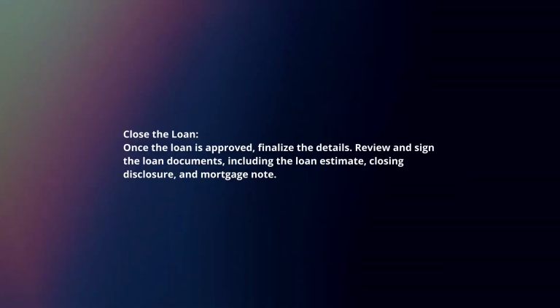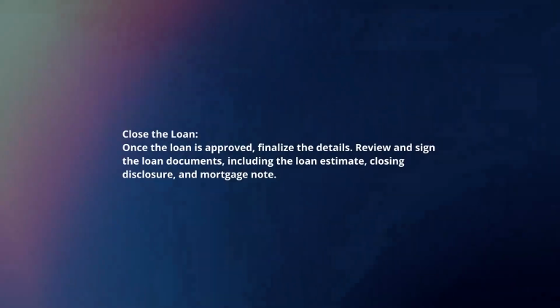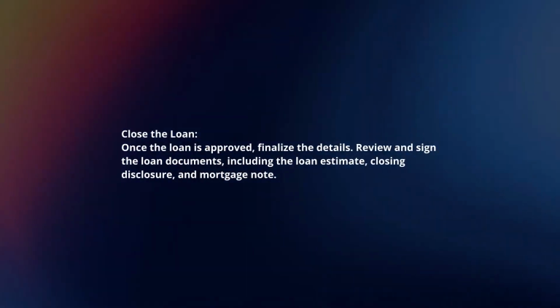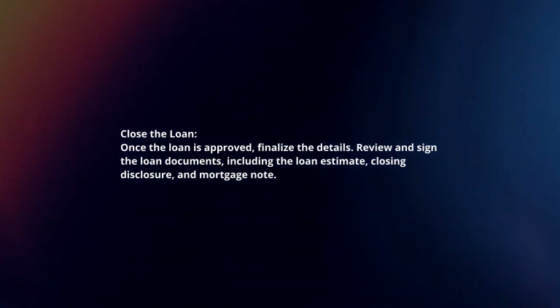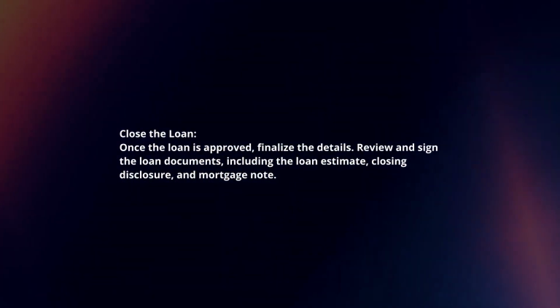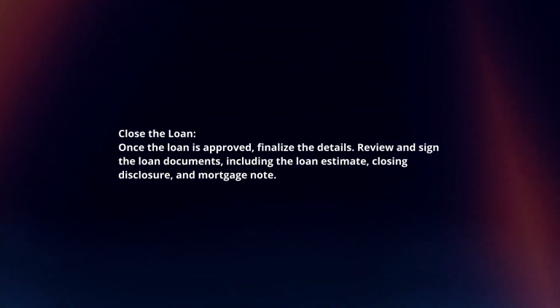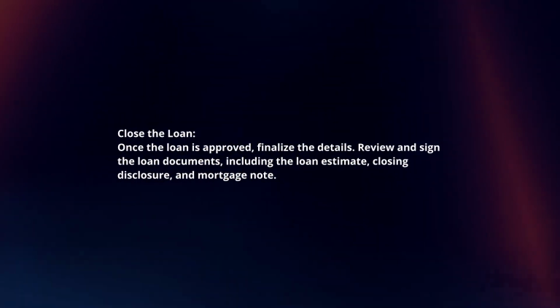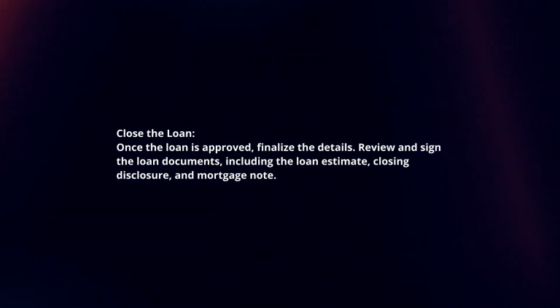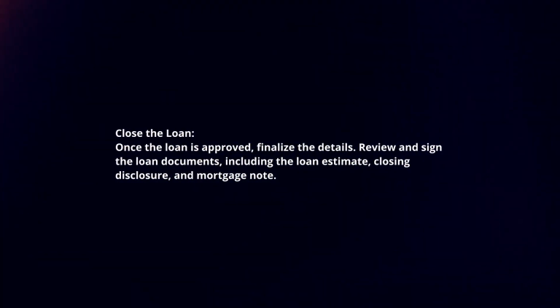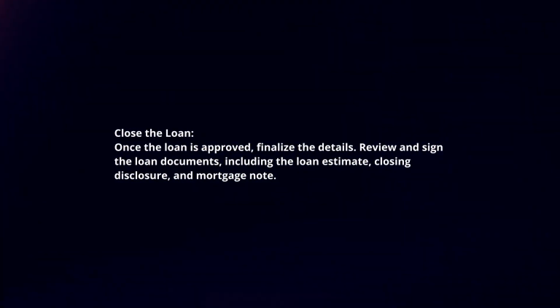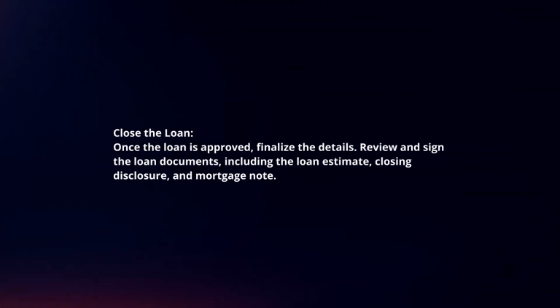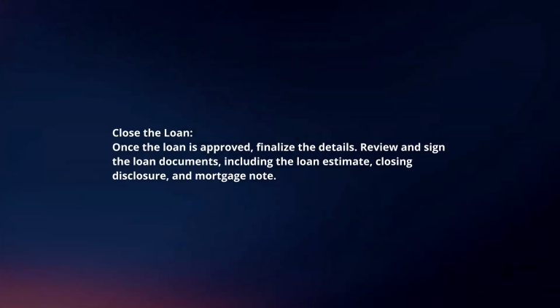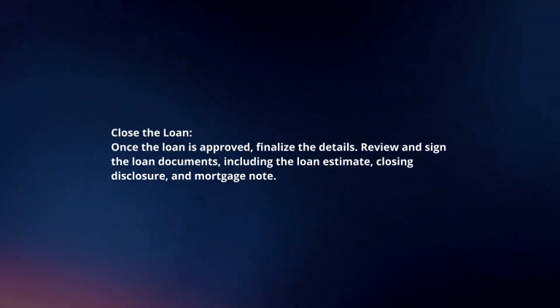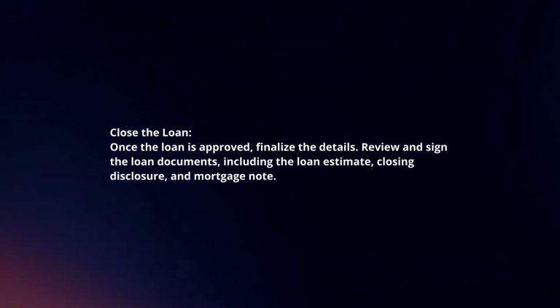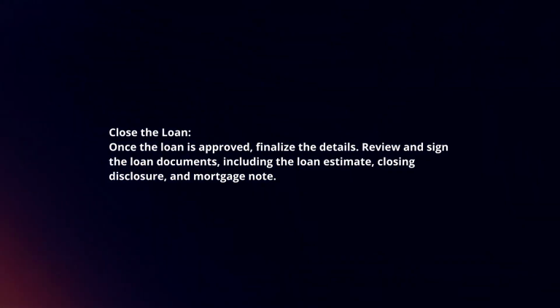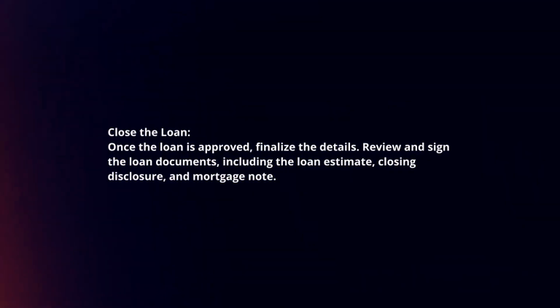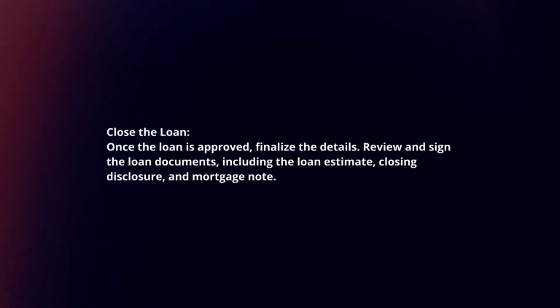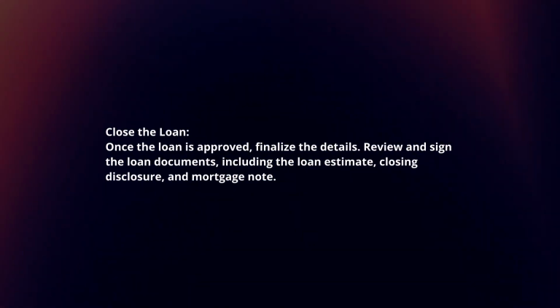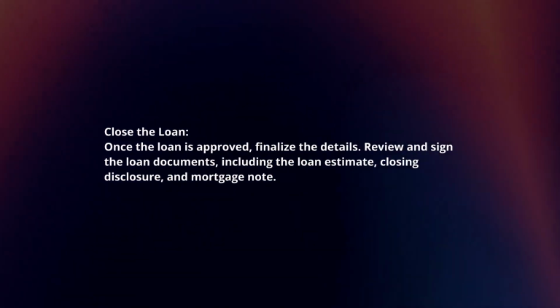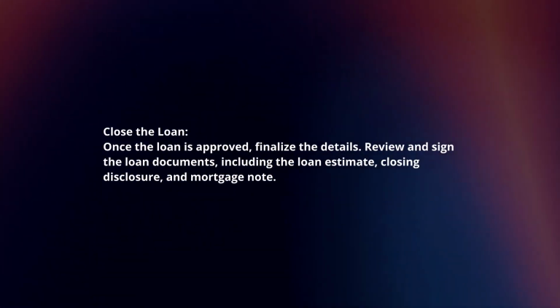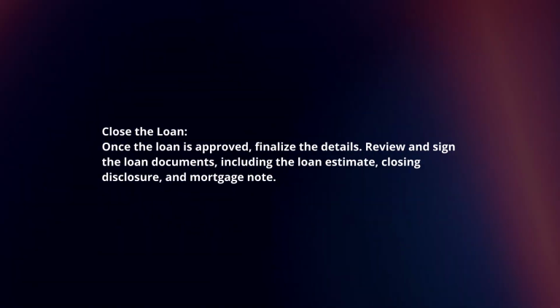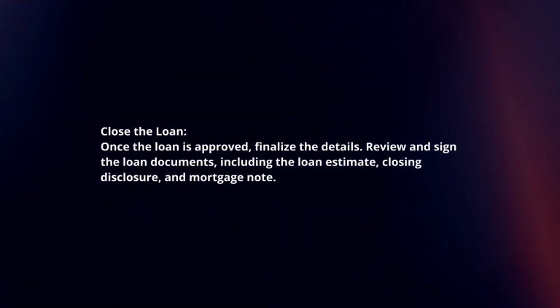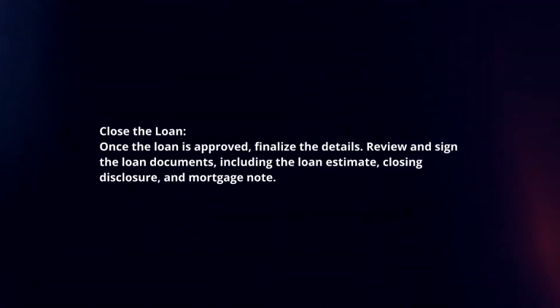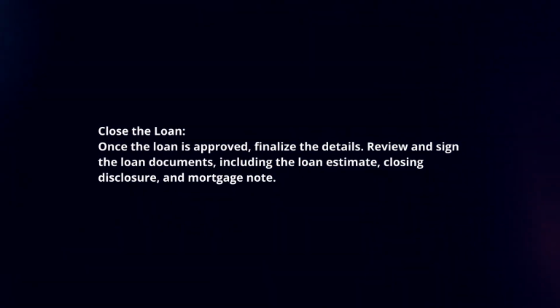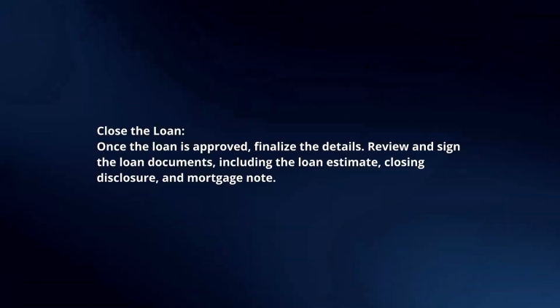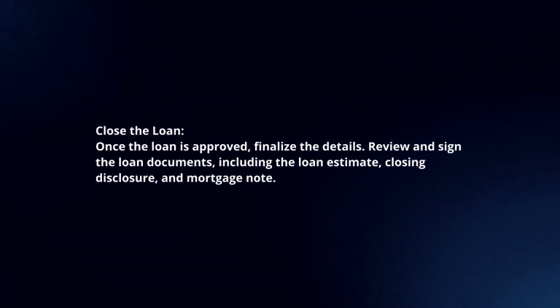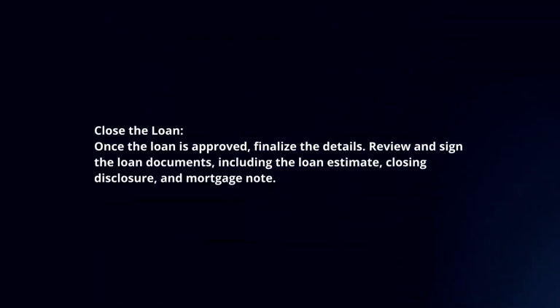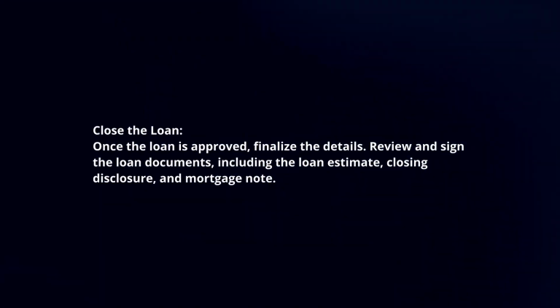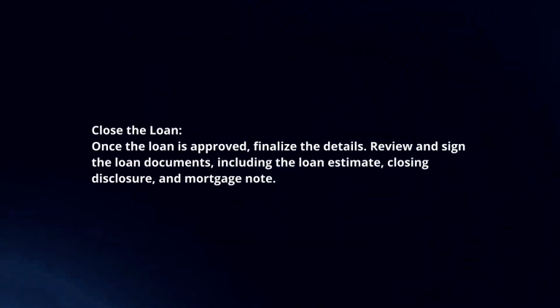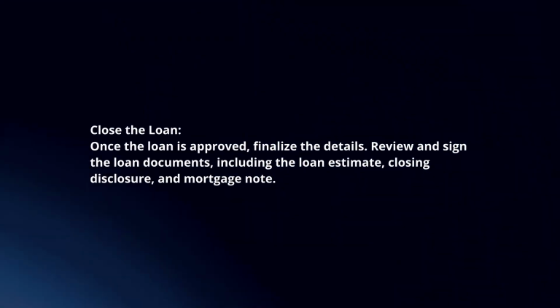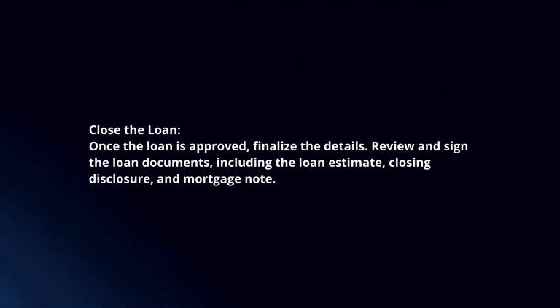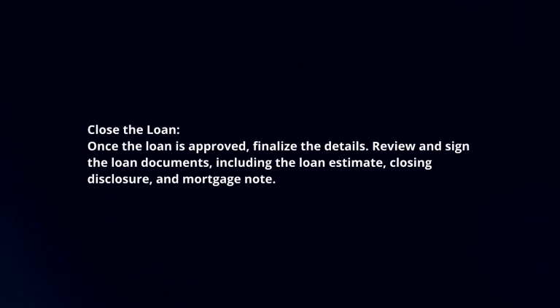Close the loan. Once the loan is approved, finalize the details. Review and sign the loan documents, including the loan estimate, closing disclosure, and mortgage note.